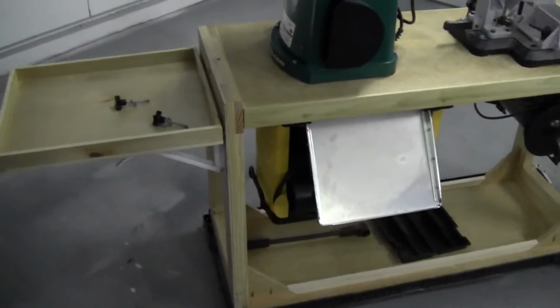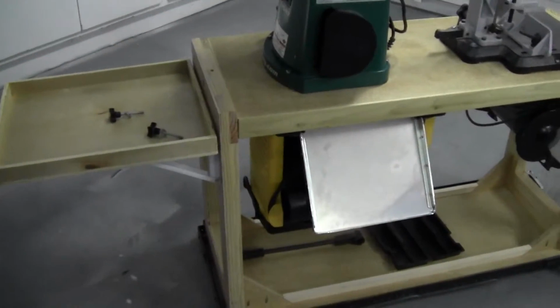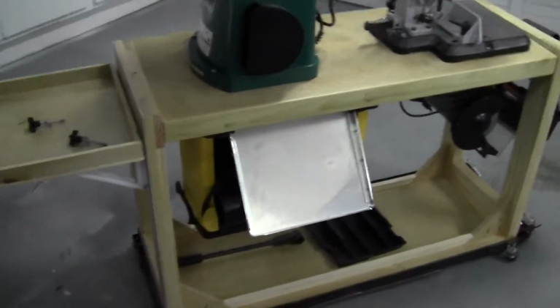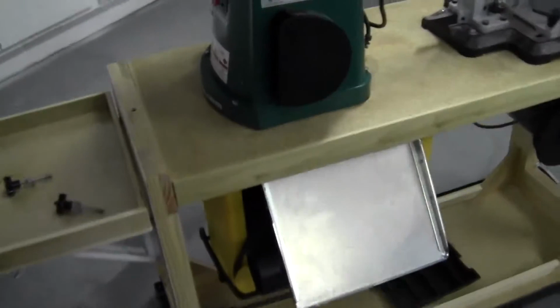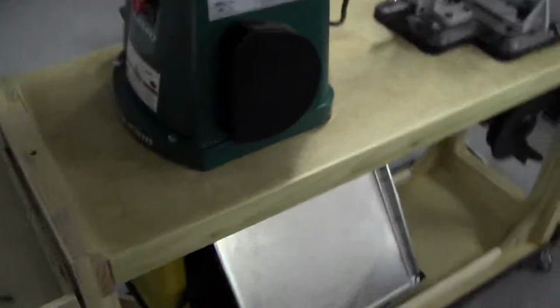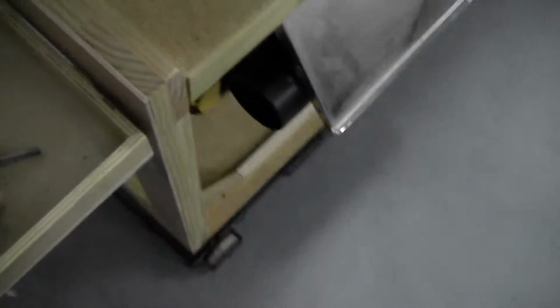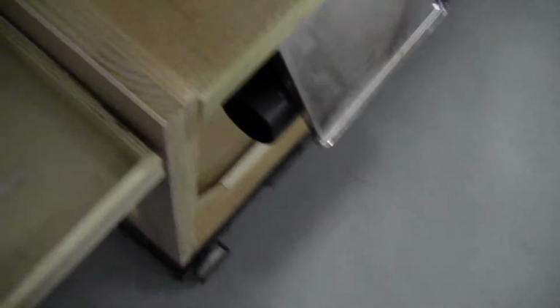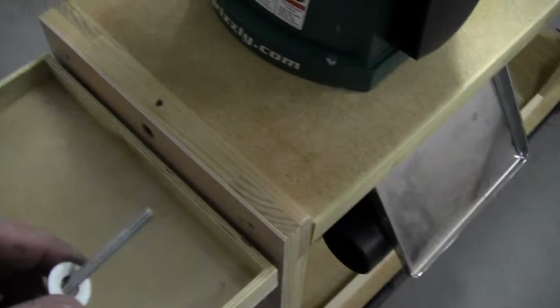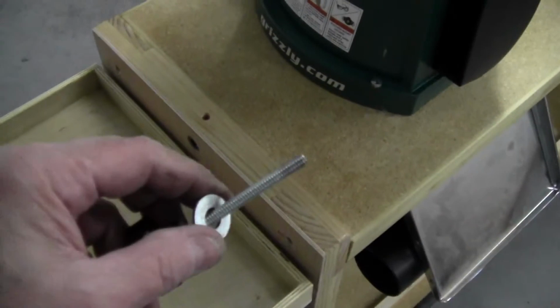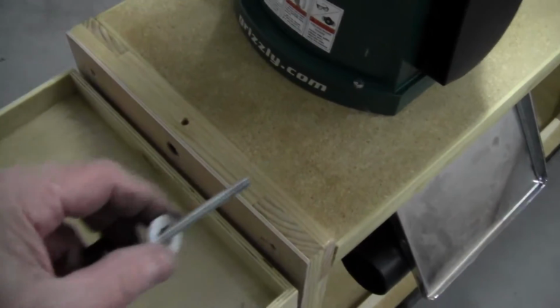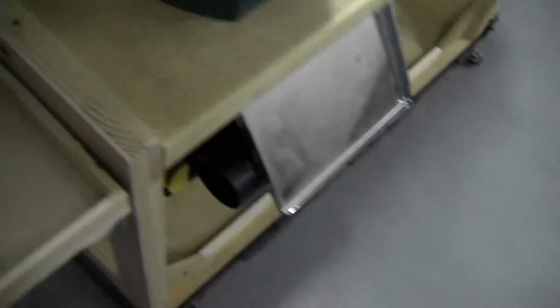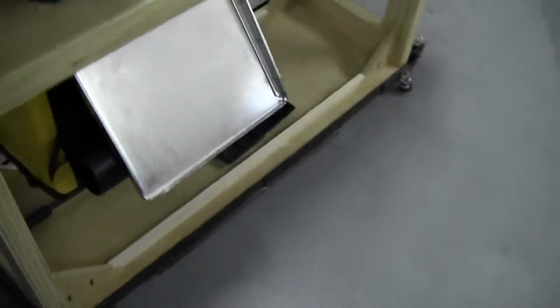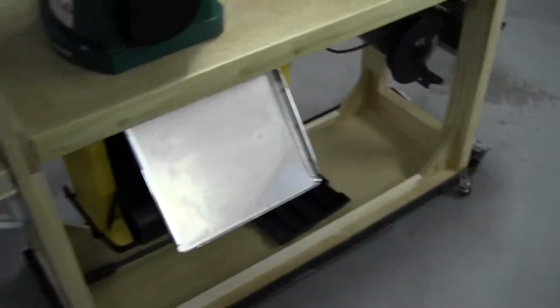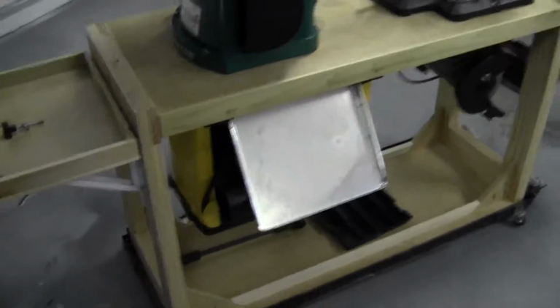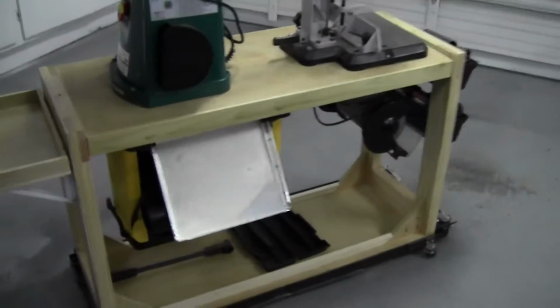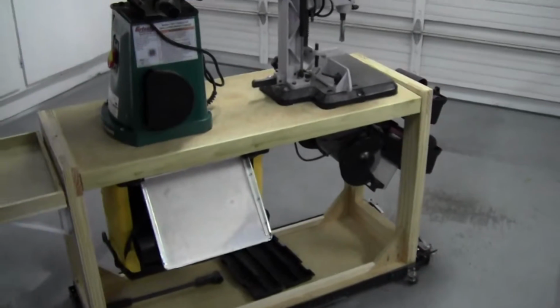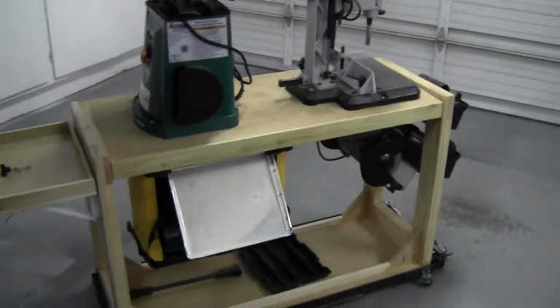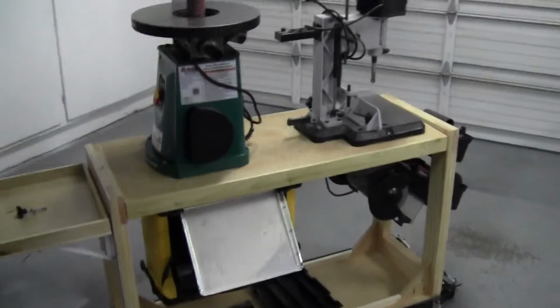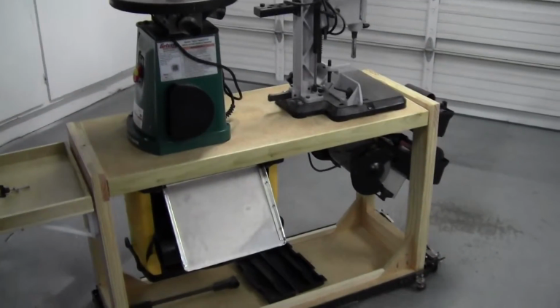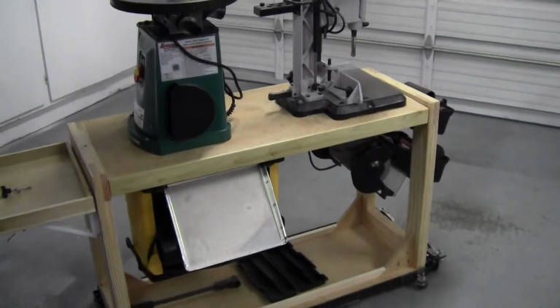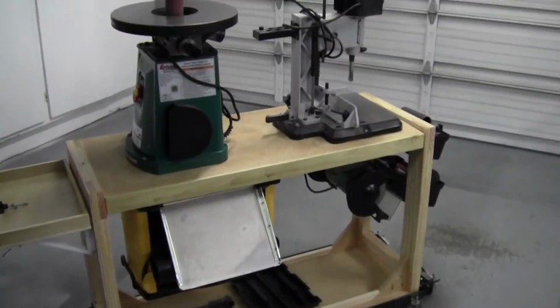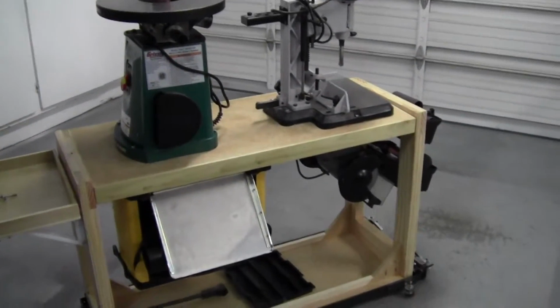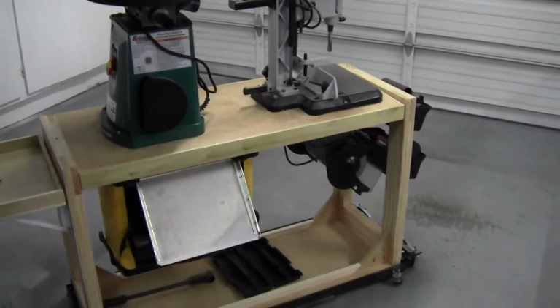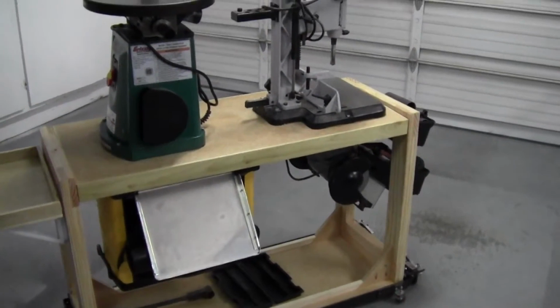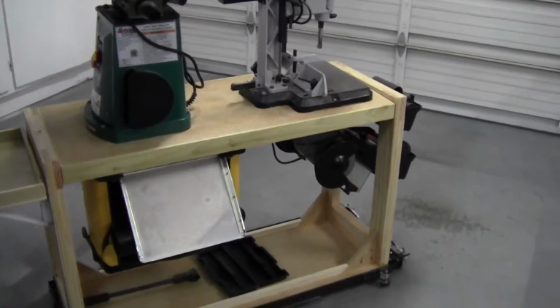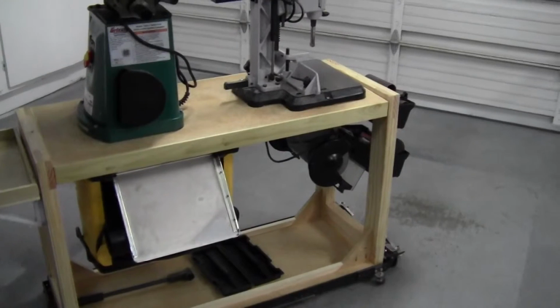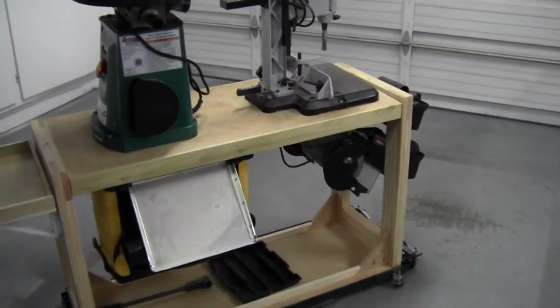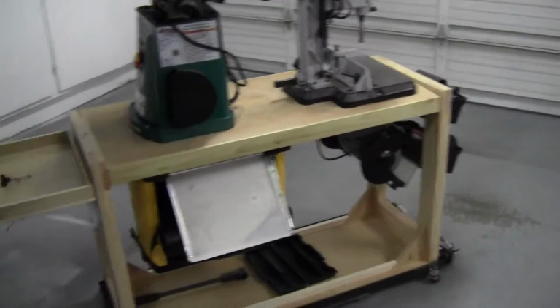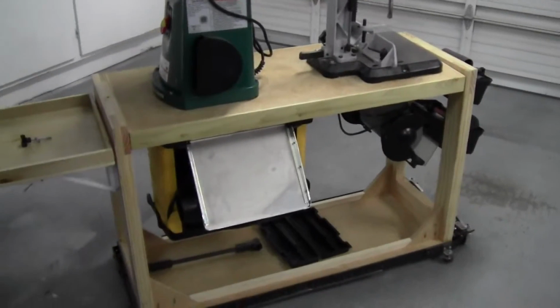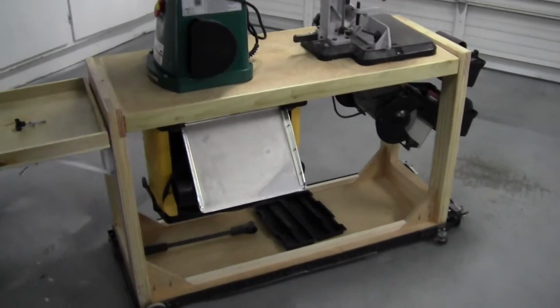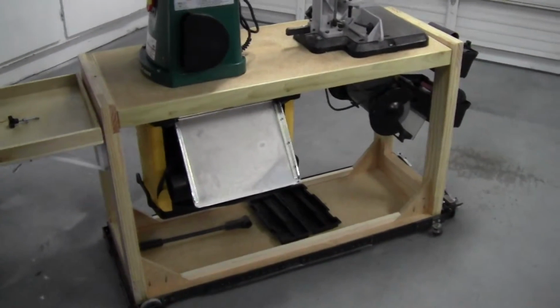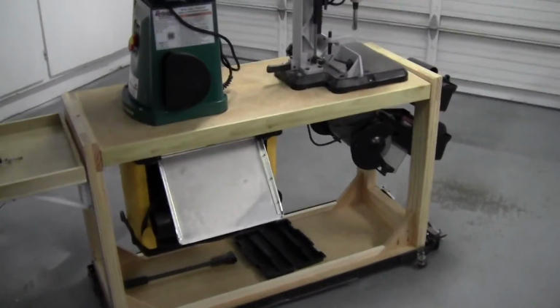Just put the bolts back in place to lock it back in, and there you have it. It's a way of saving some room — mounts for tools — and I'm pretty happy with it. Enjoy.